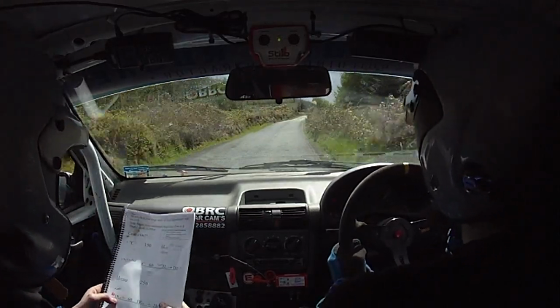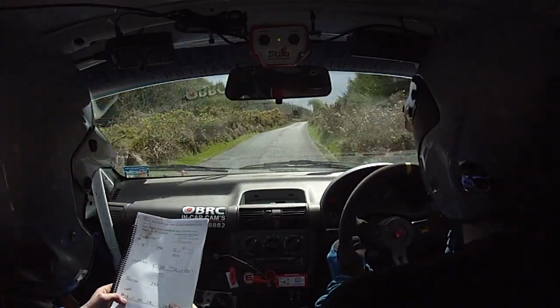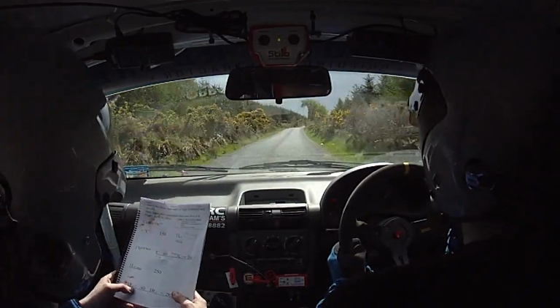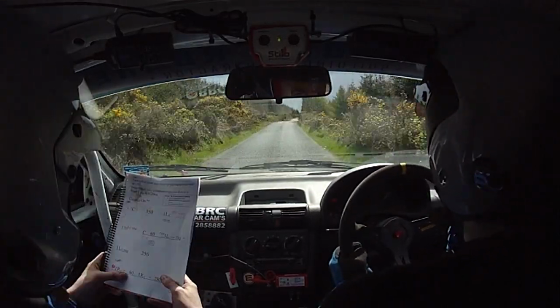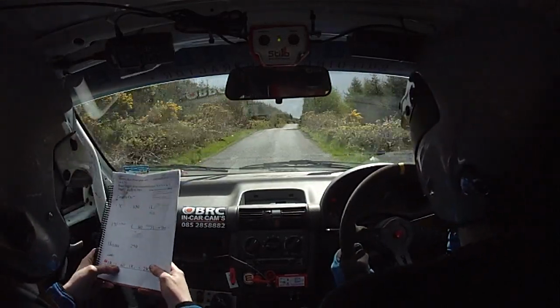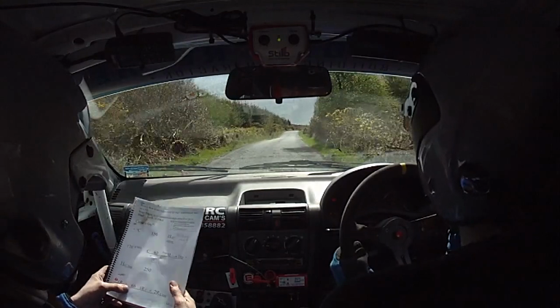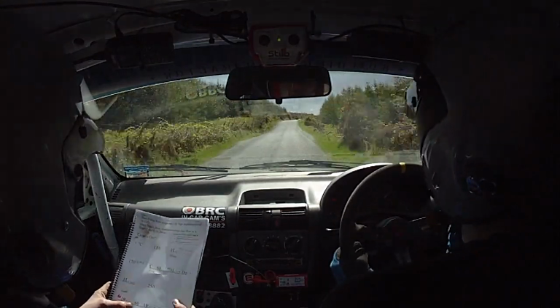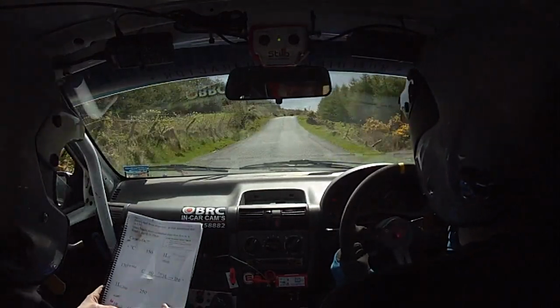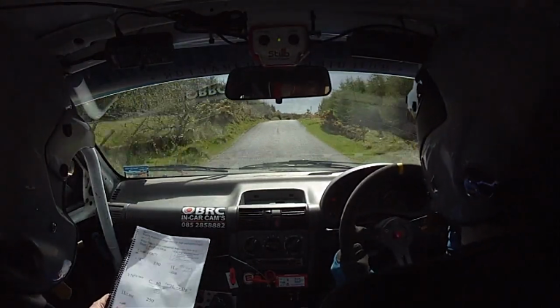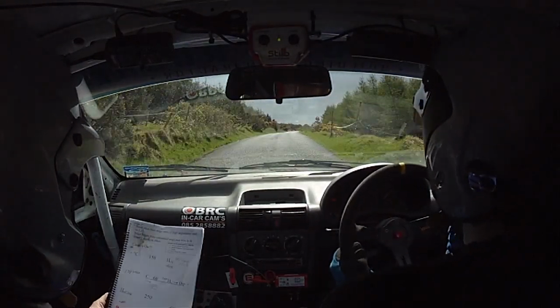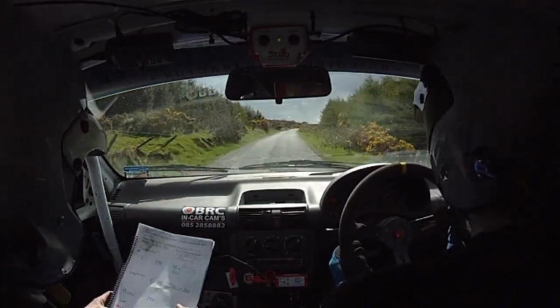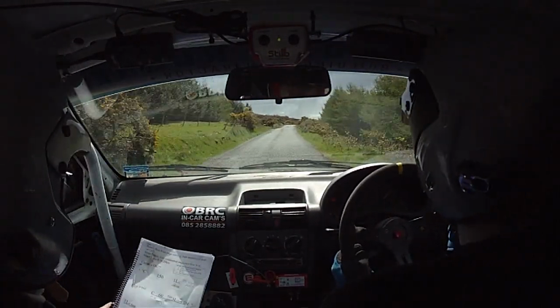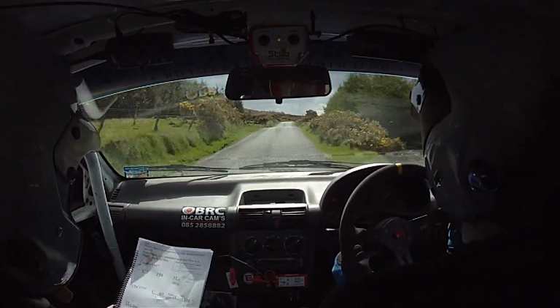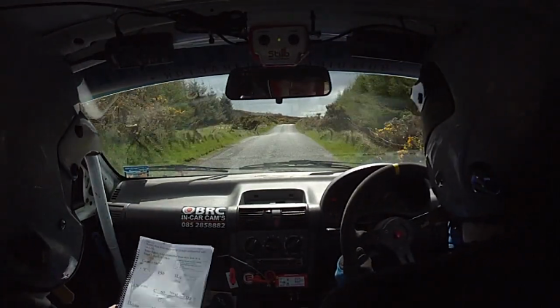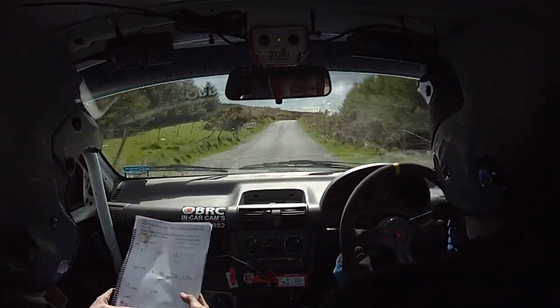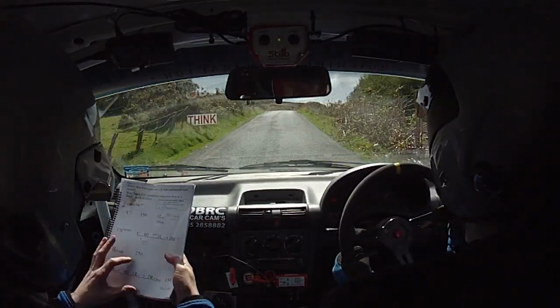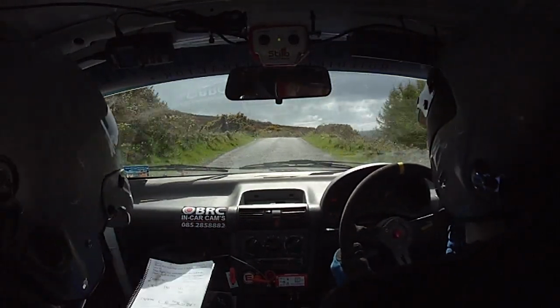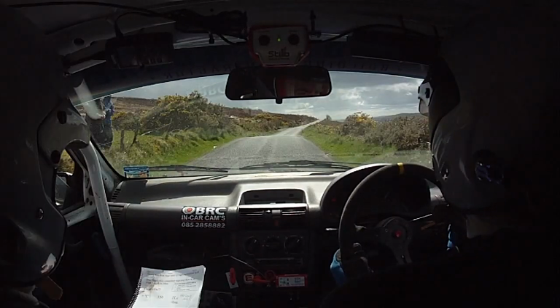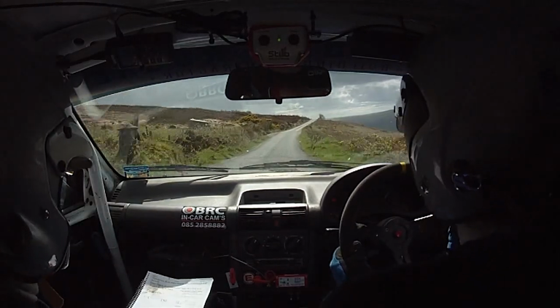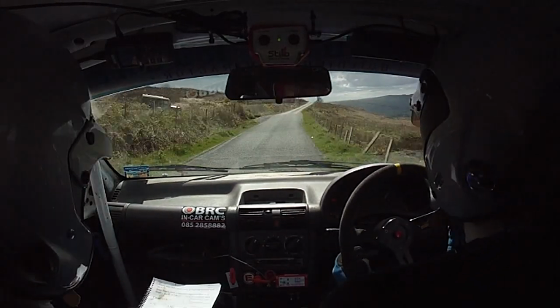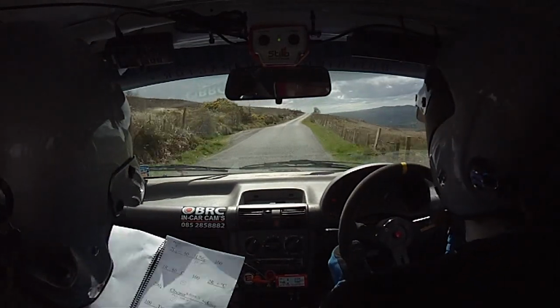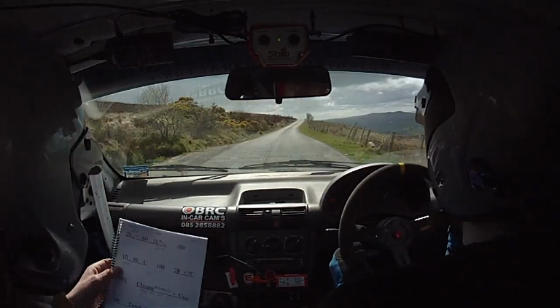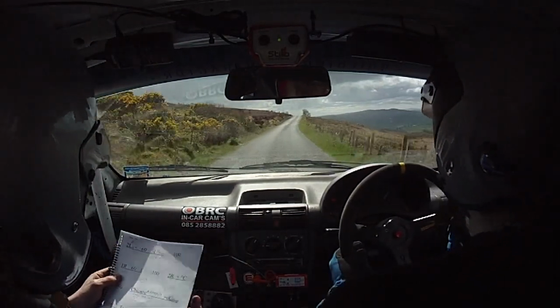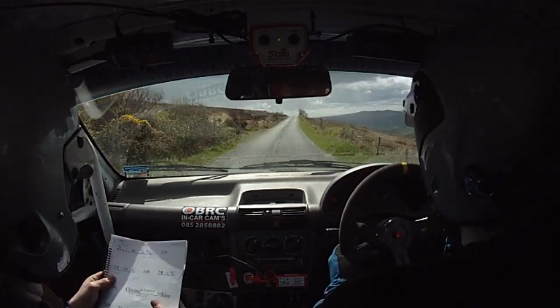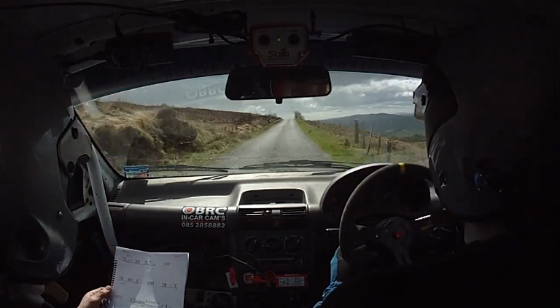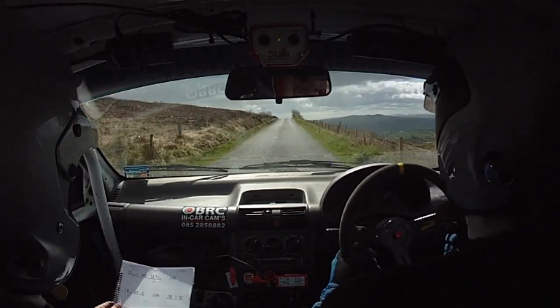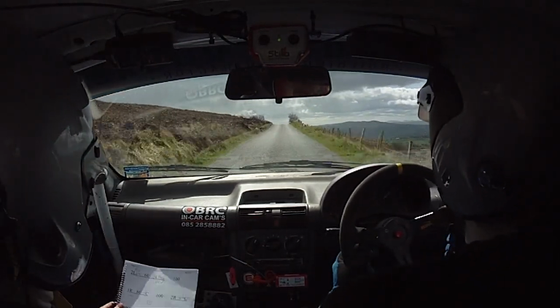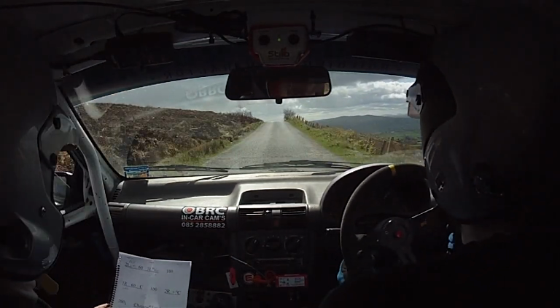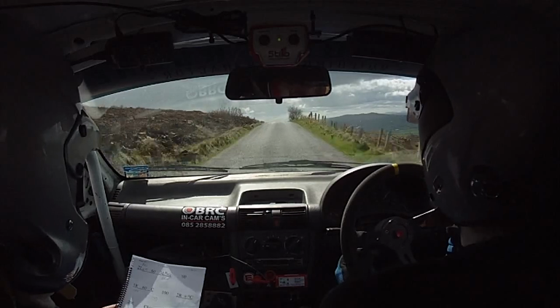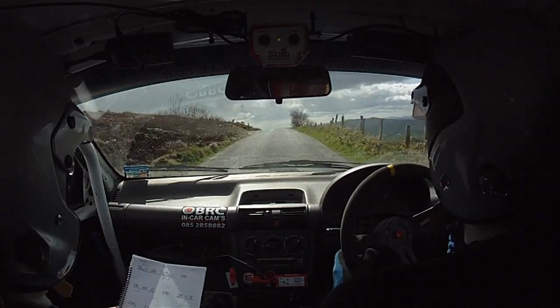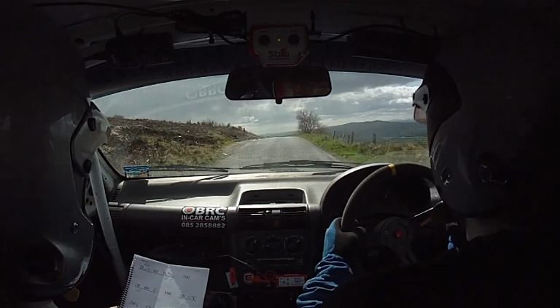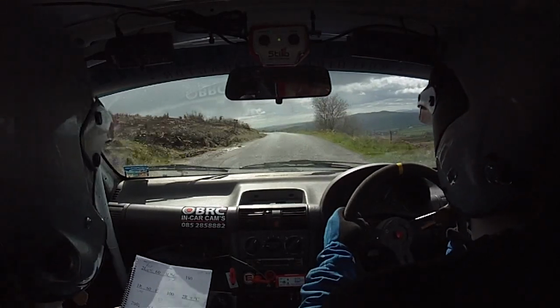And it's sixty, one right over crest, and two right over crest, jump. There's a crest jump here now. And one fifty, it's two left over crest, opens.